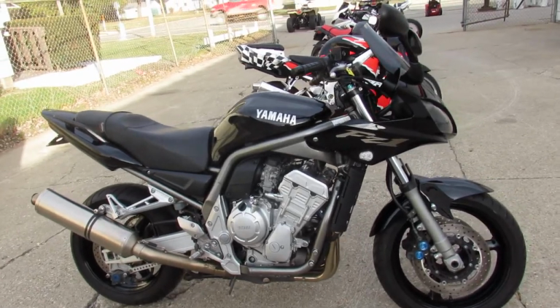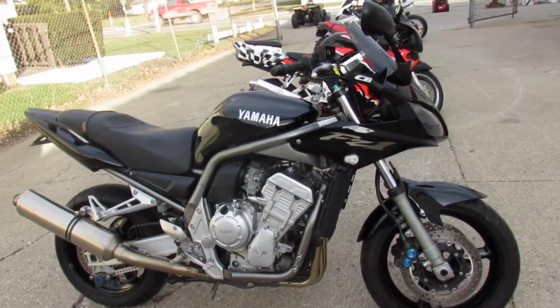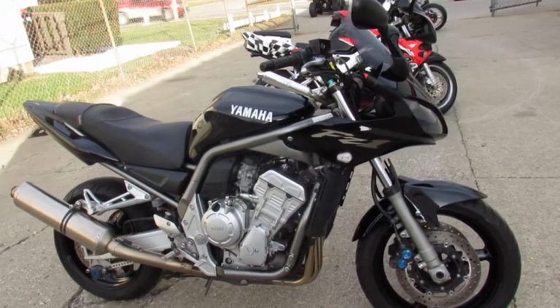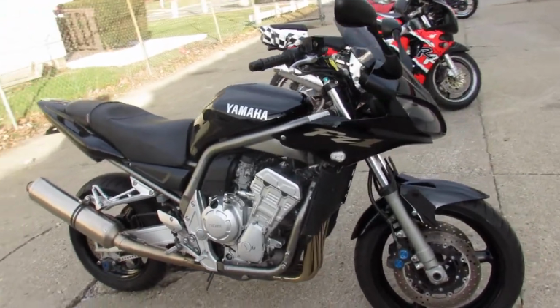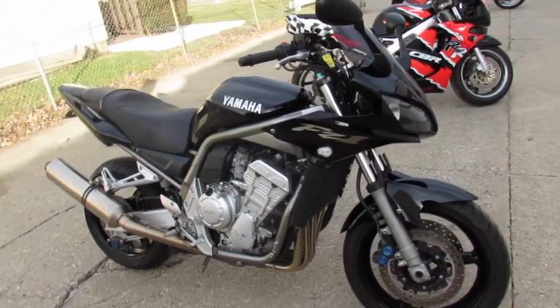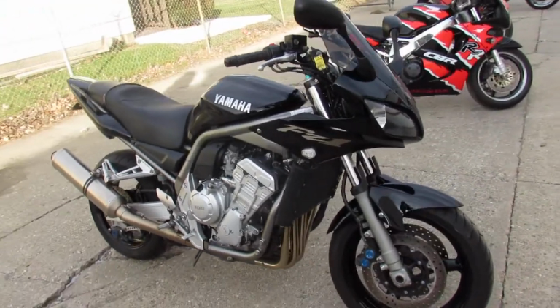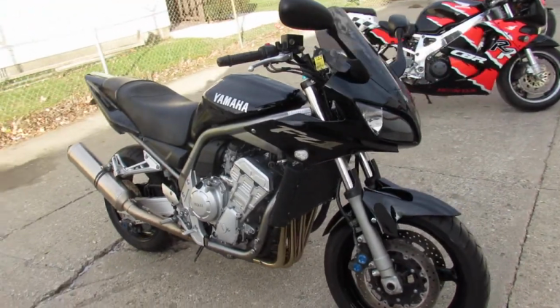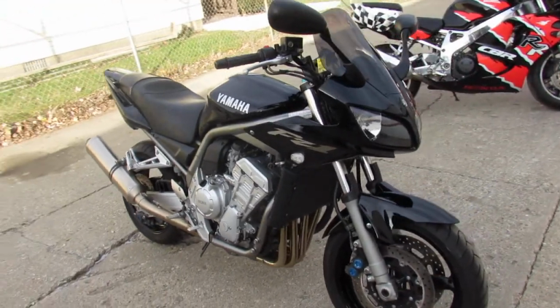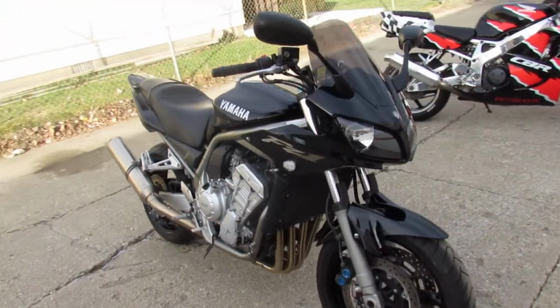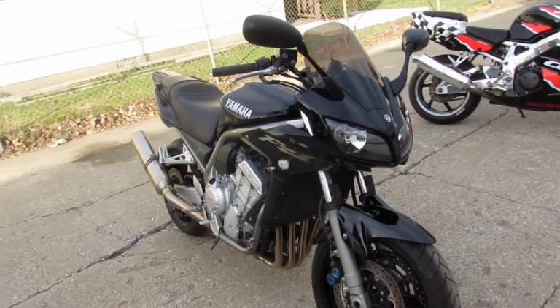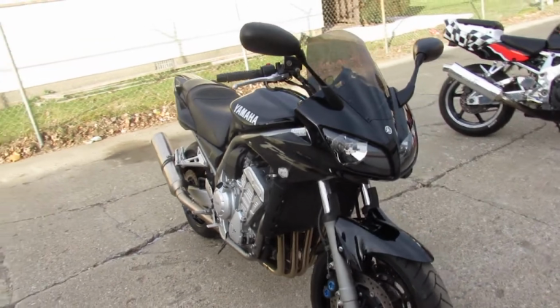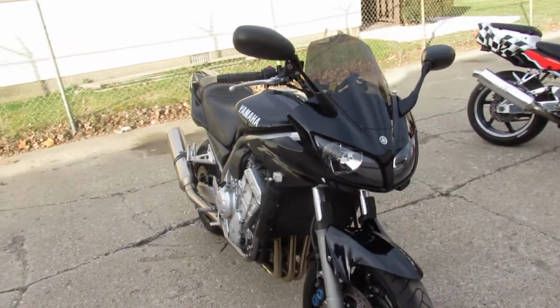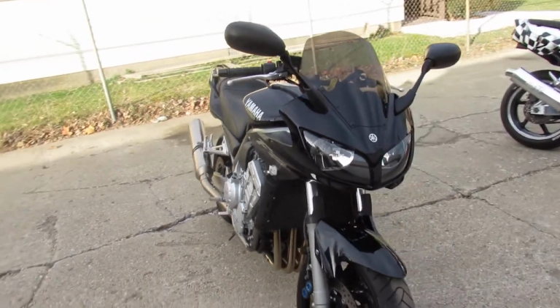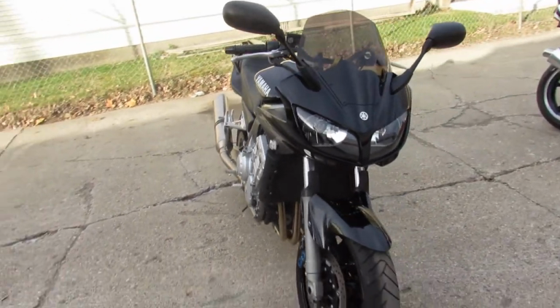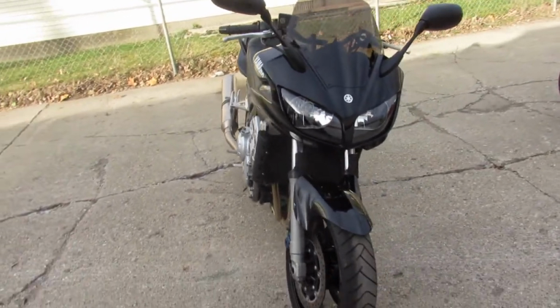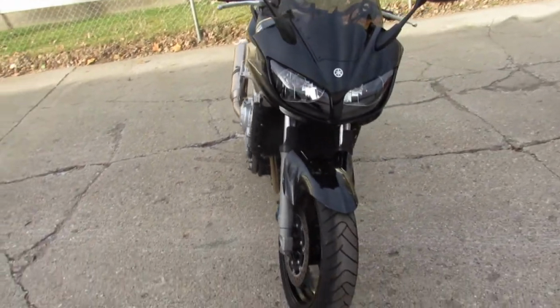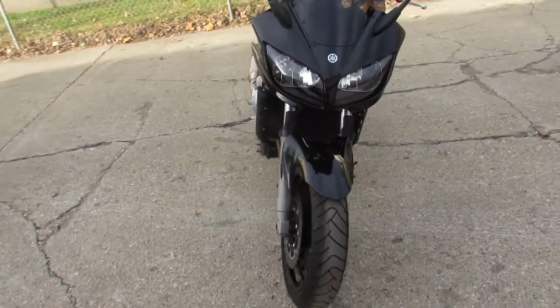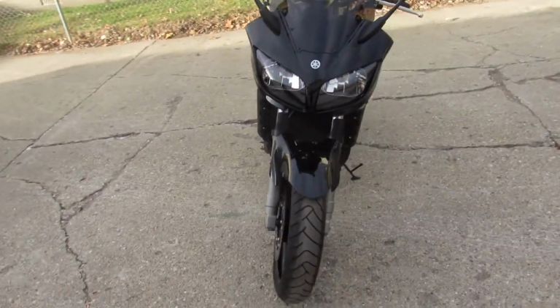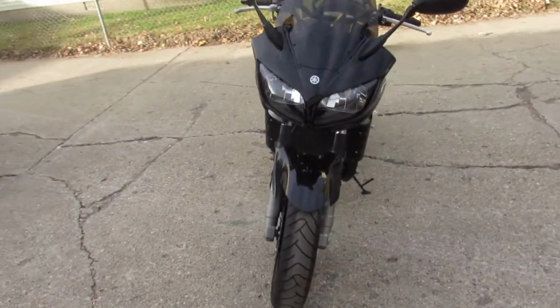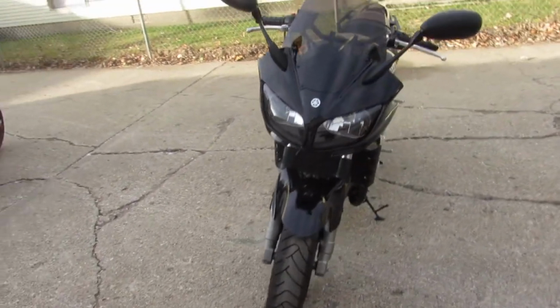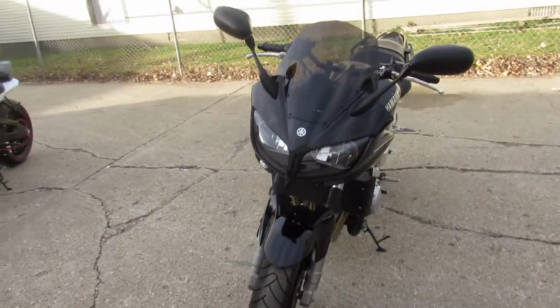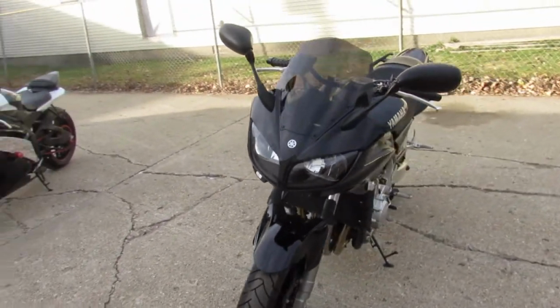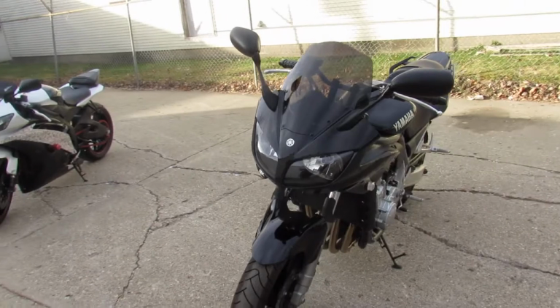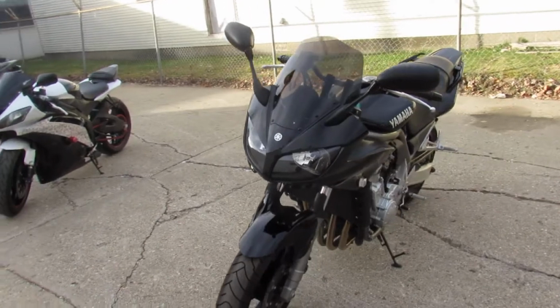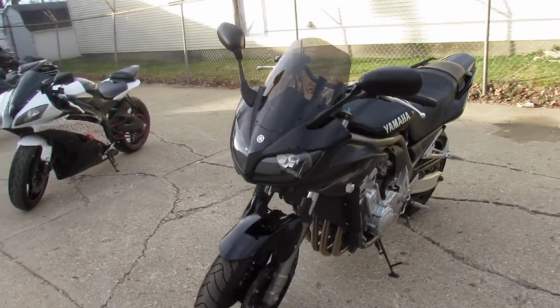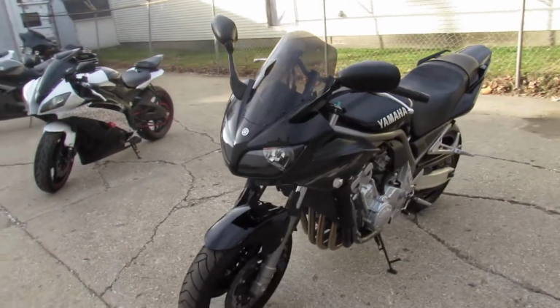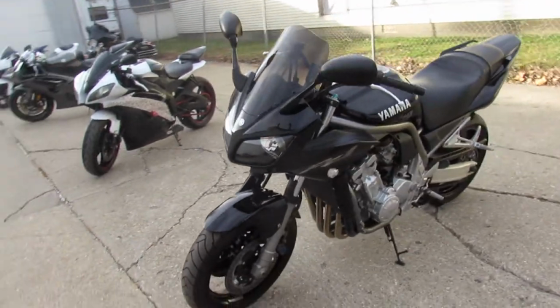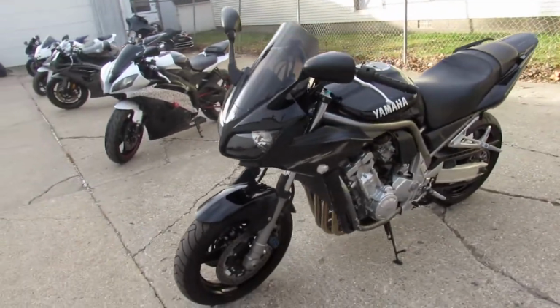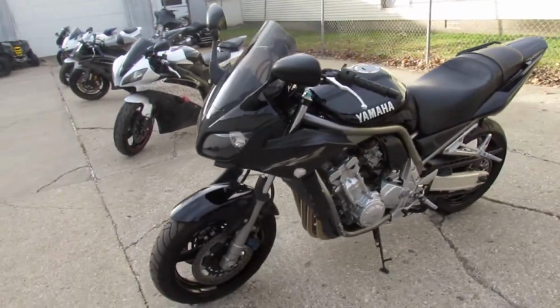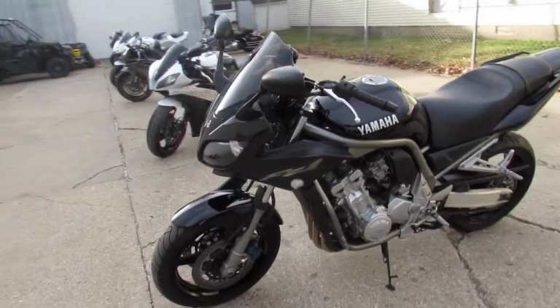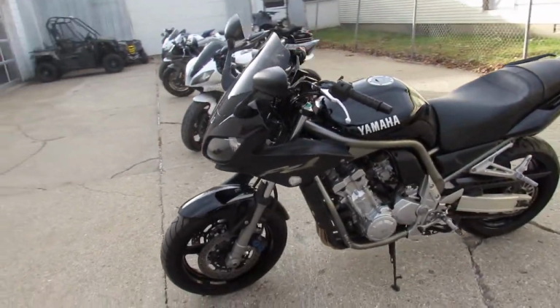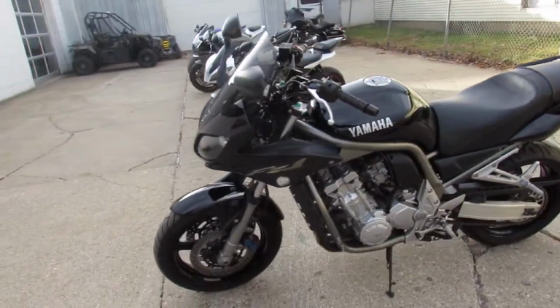Hey guys, ApprovalPowerSports.com here doing some videos on the used sport bikes. I got one here, the 01 FZ1 with only 14,142 miles on it. This thing is spotless guys, super clean.